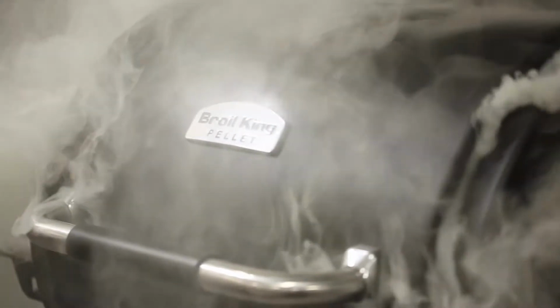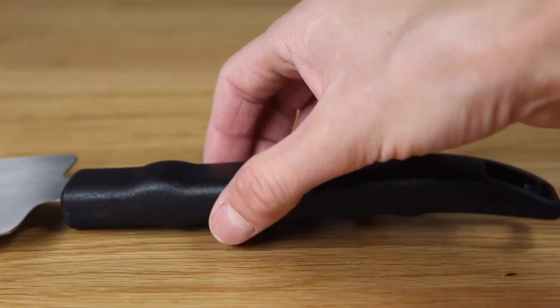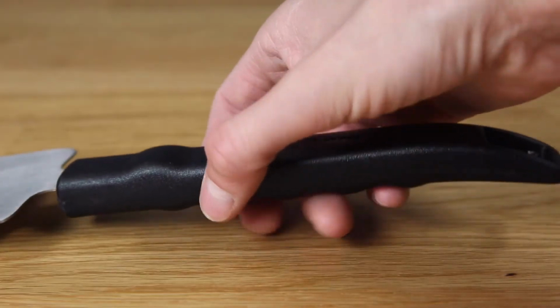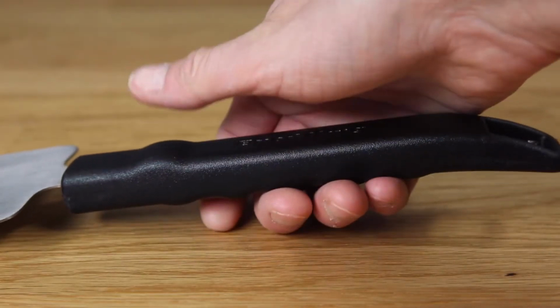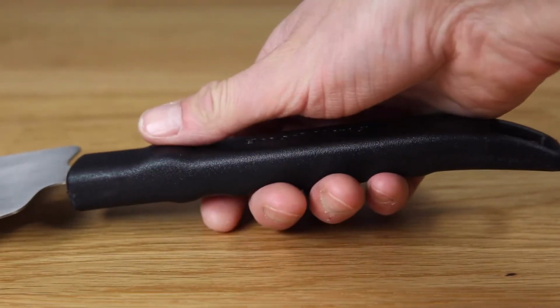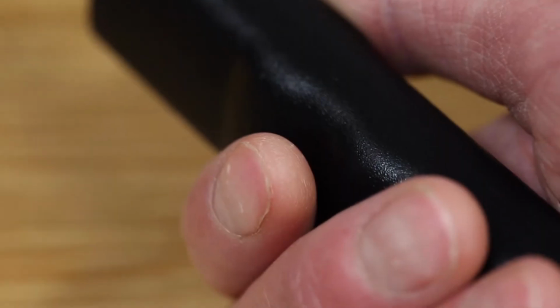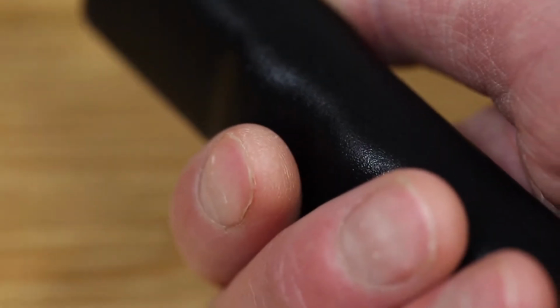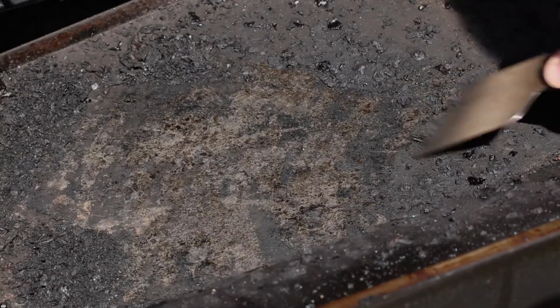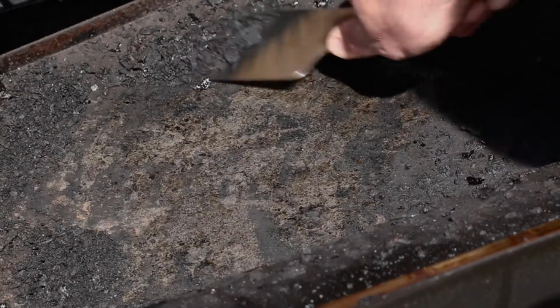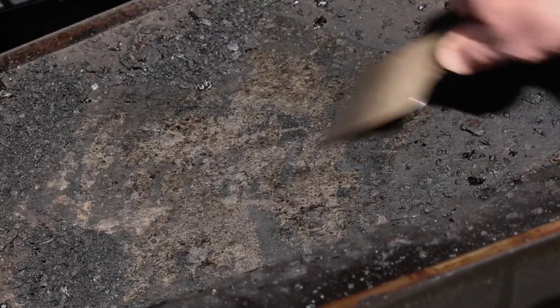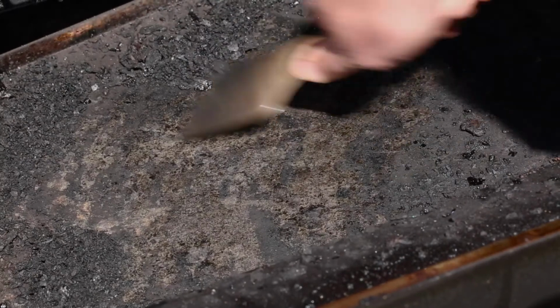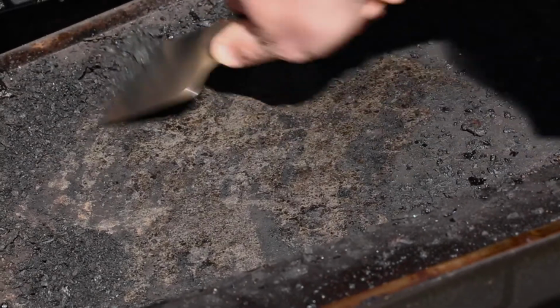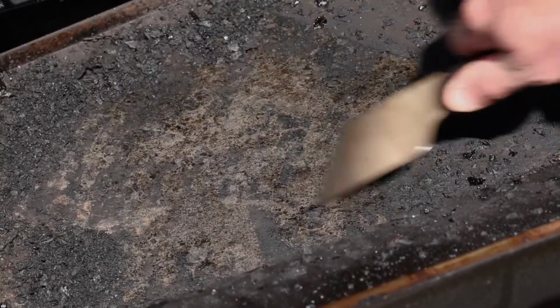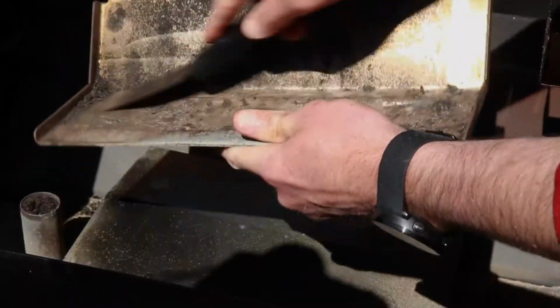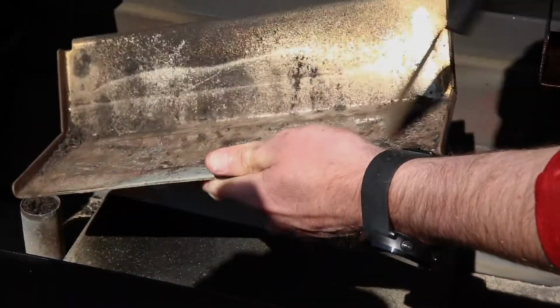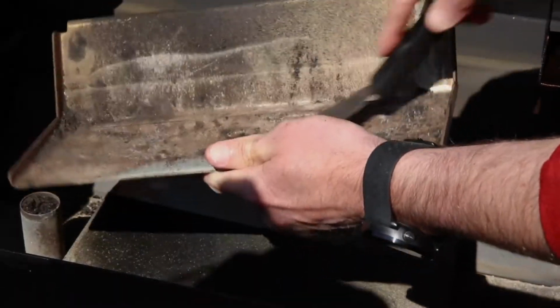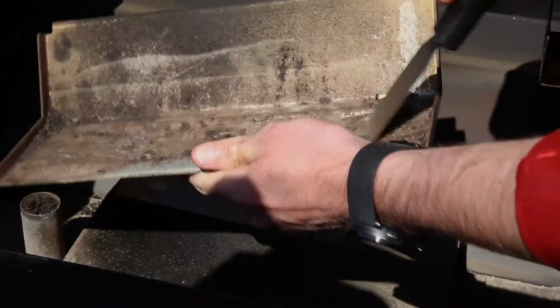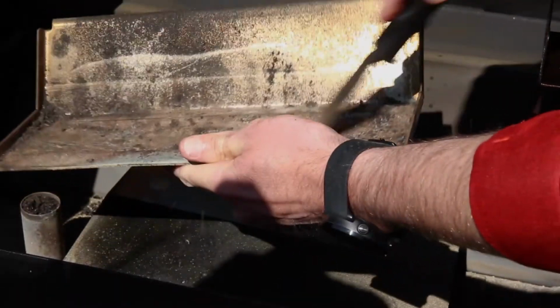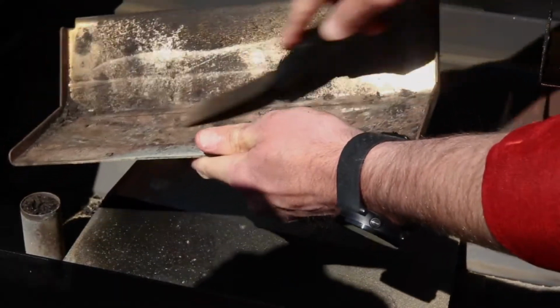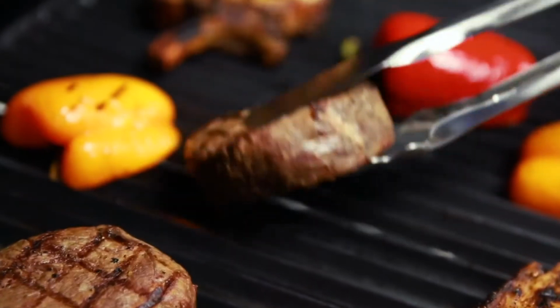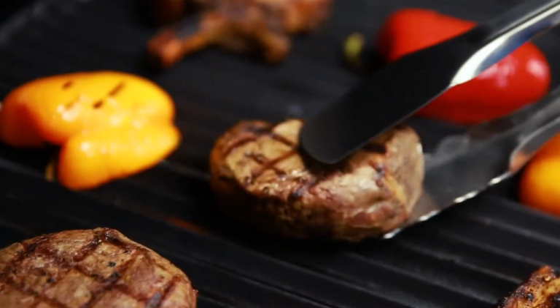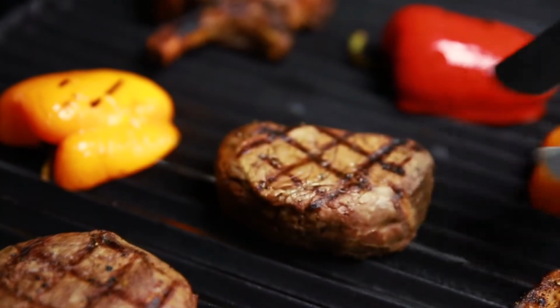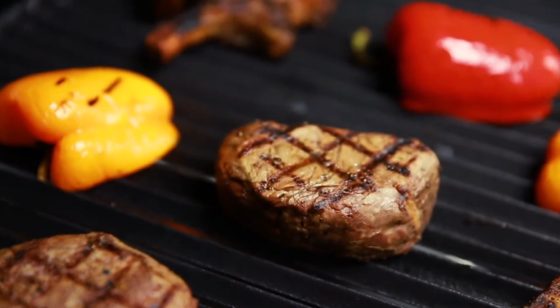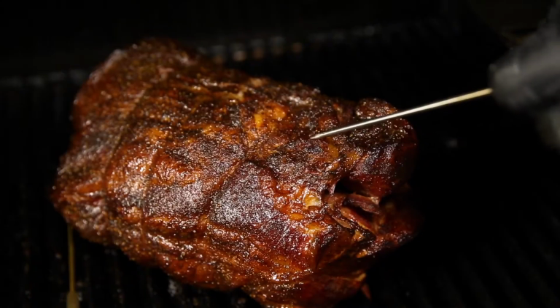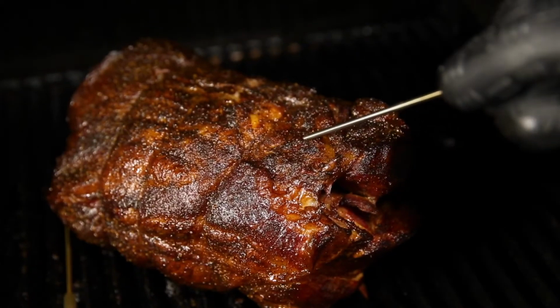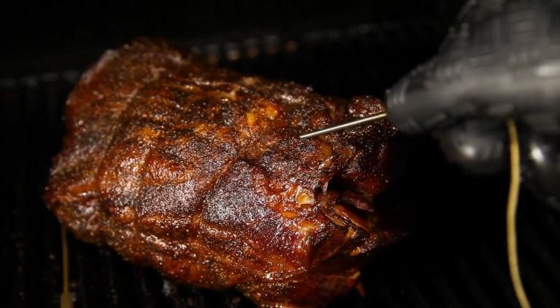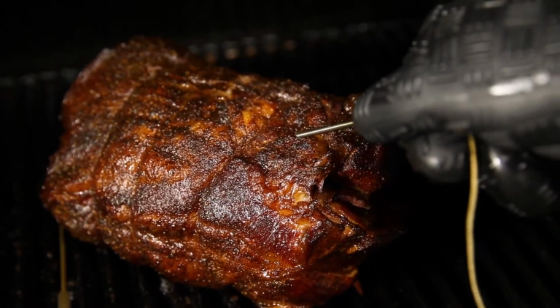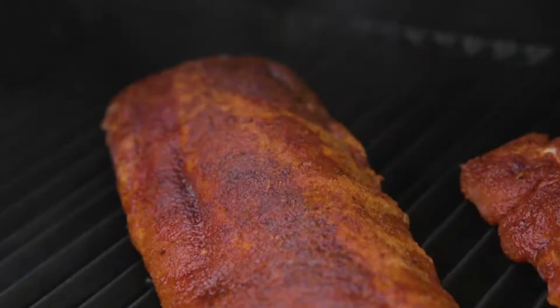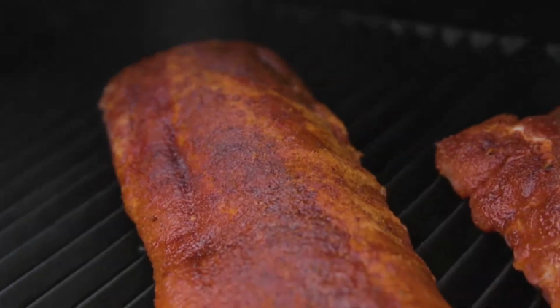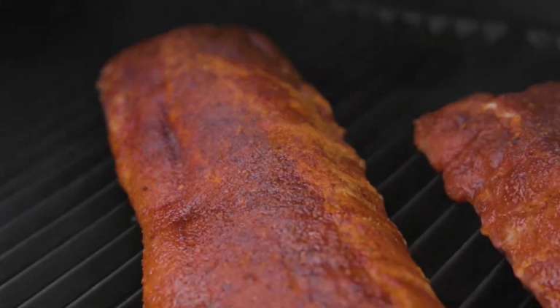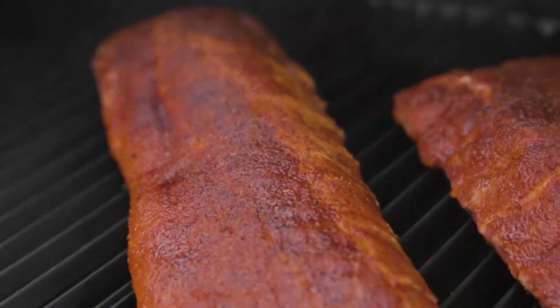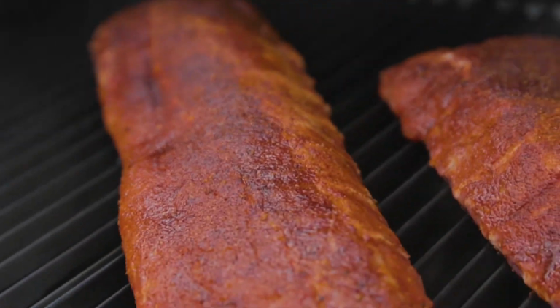All the tools feature a contoured resin handle for a superior grip and control. Regular maintenance of your pellet grill will keep you searing, roasting, and smoking for years to come.